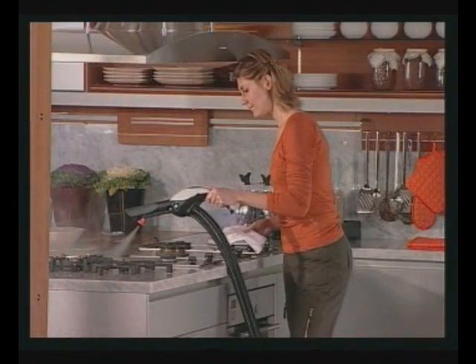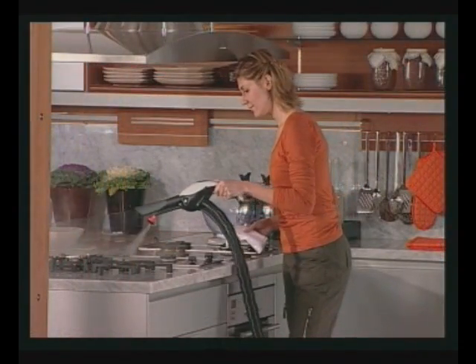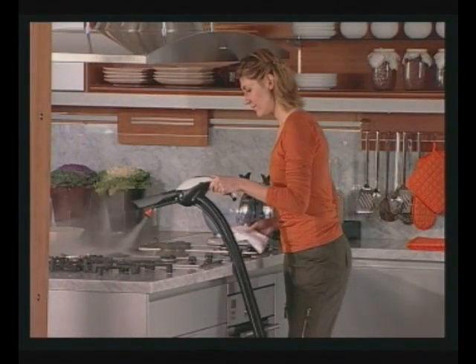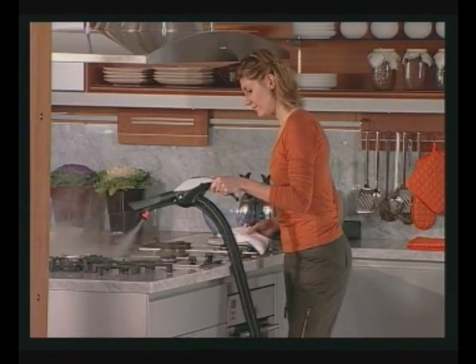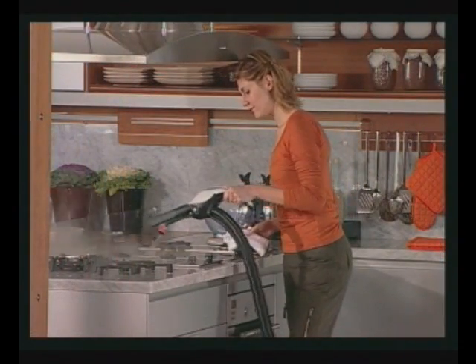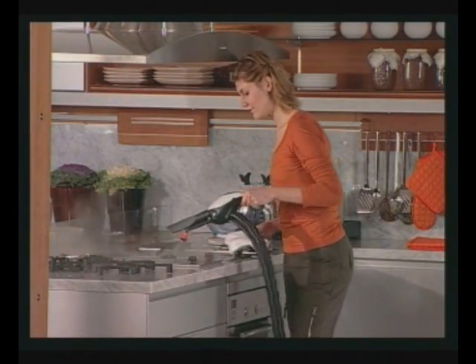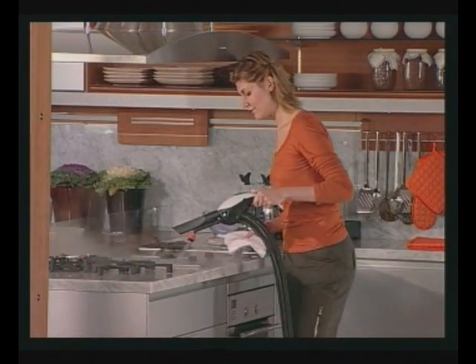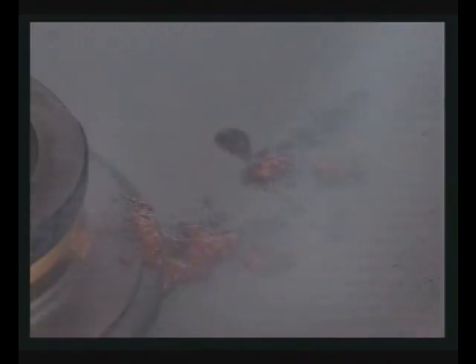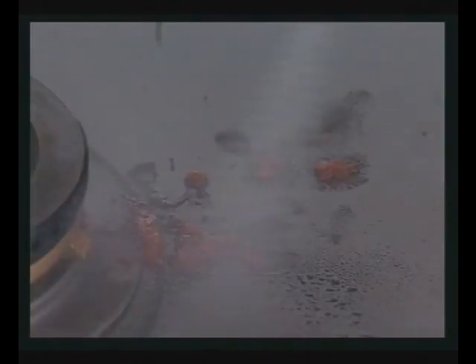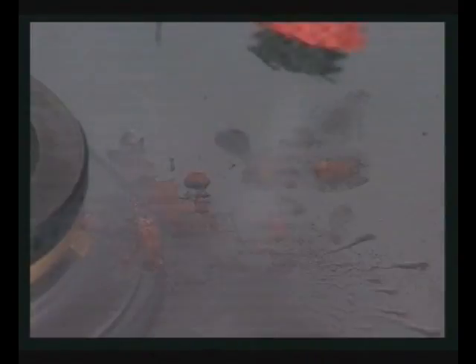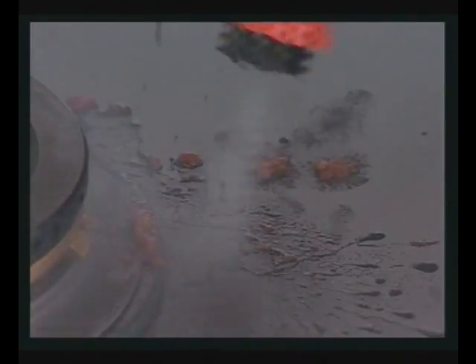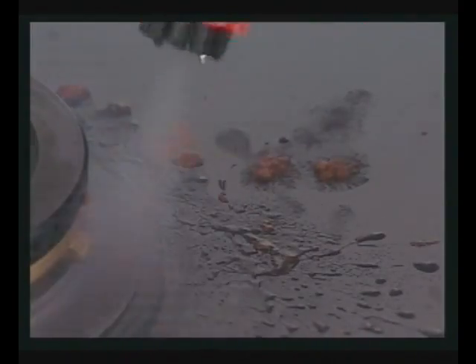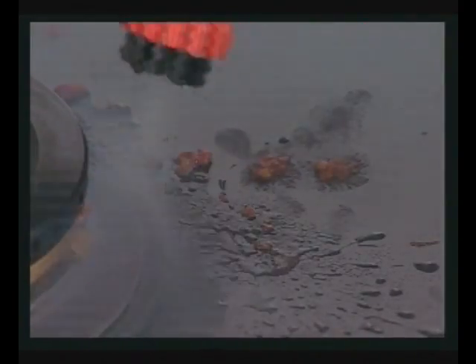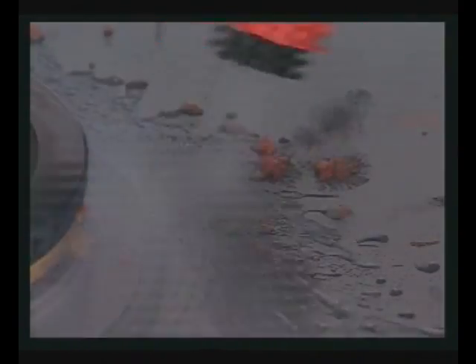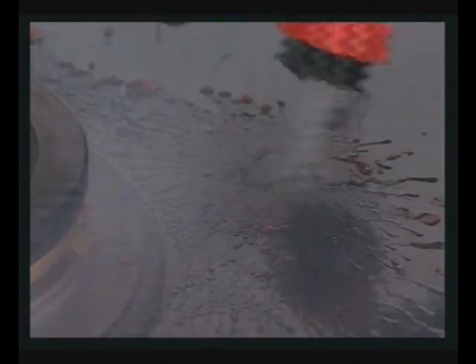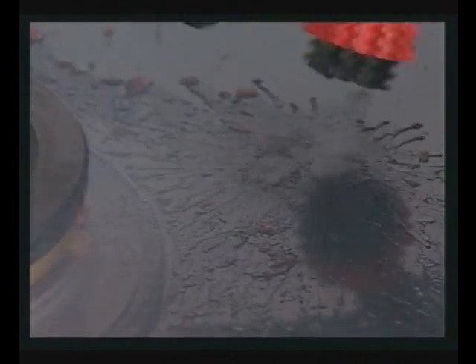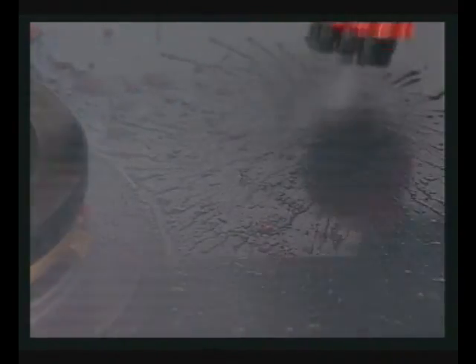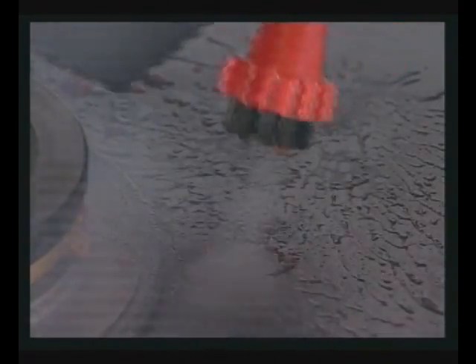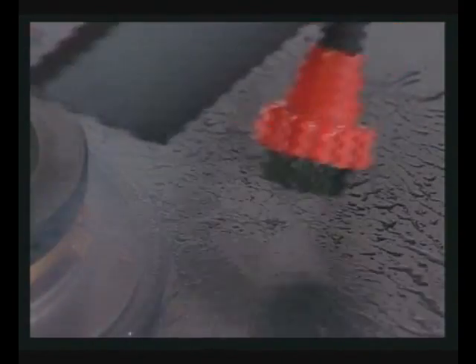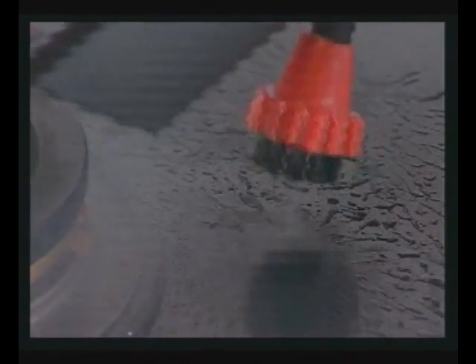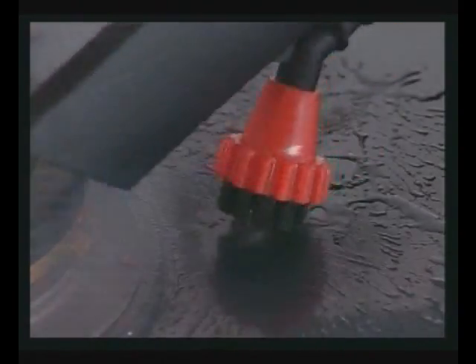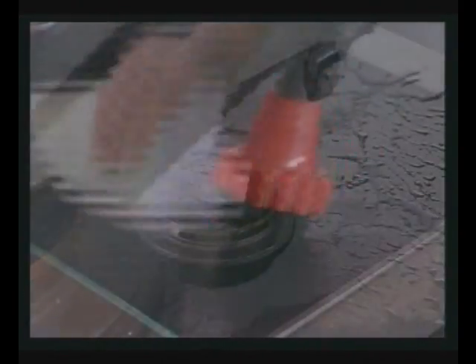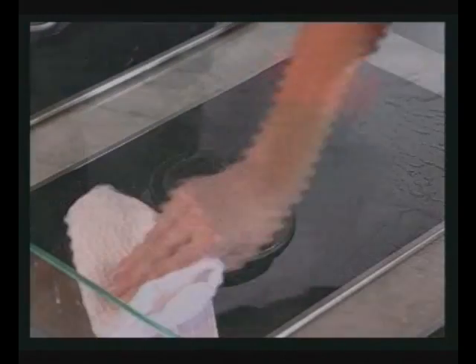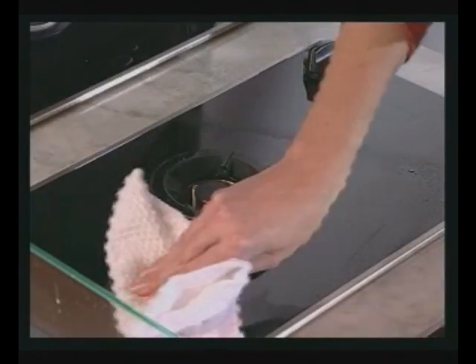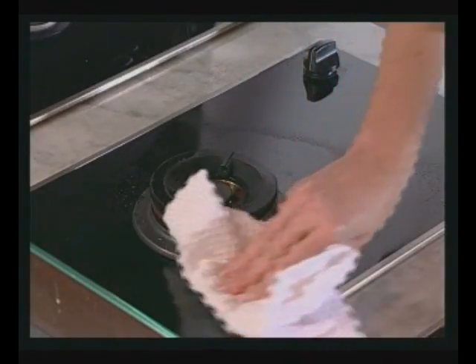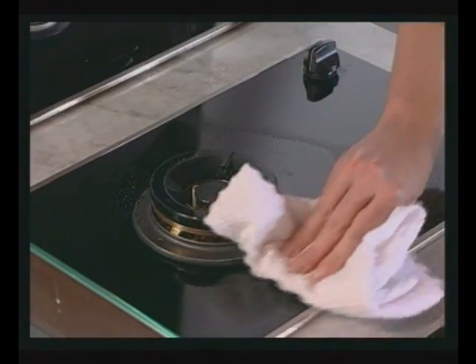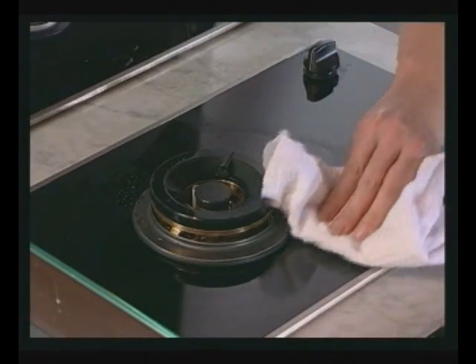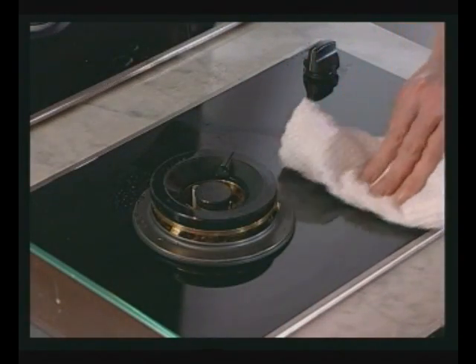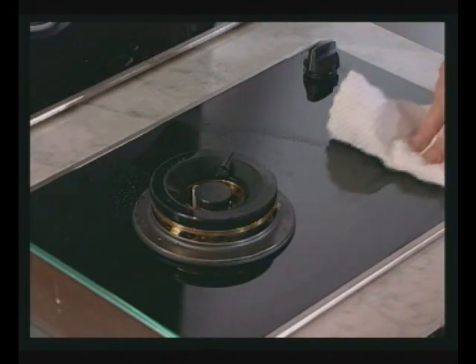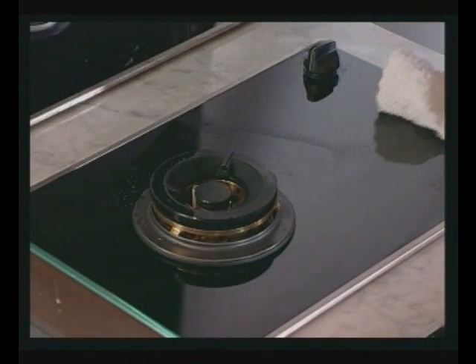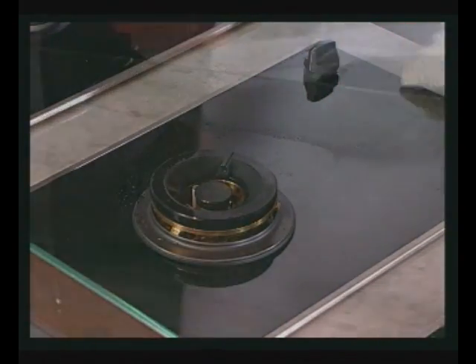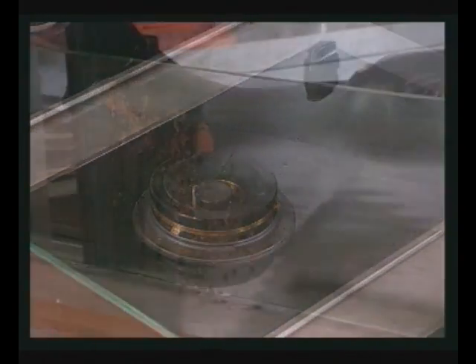The hob may be steam cleaned to dislodge stubborn dirt and grease with ease. After using steam, remove residual dirt and dissolved grease with a cloth or with the cap.